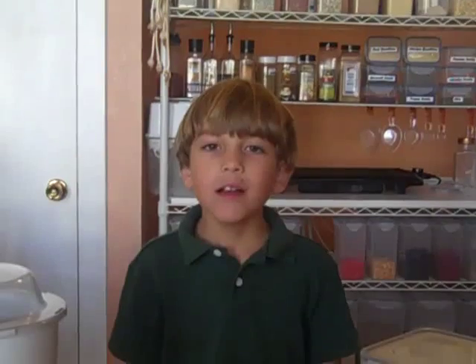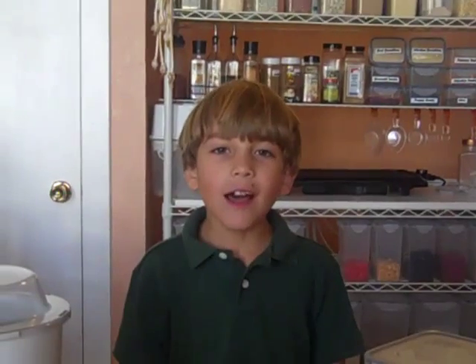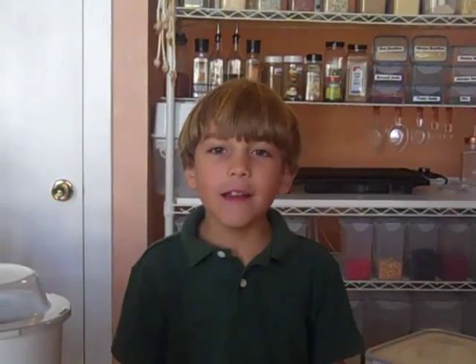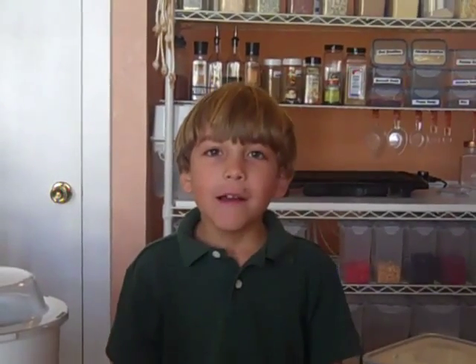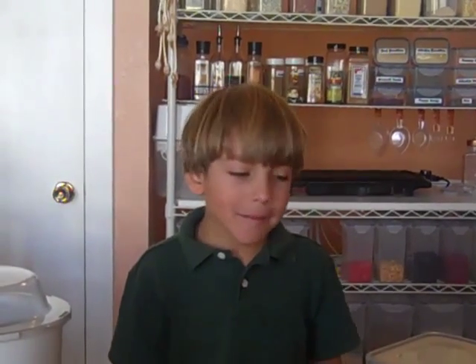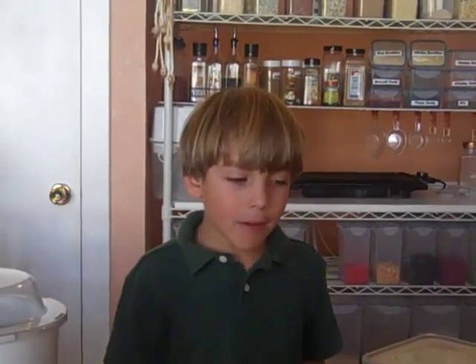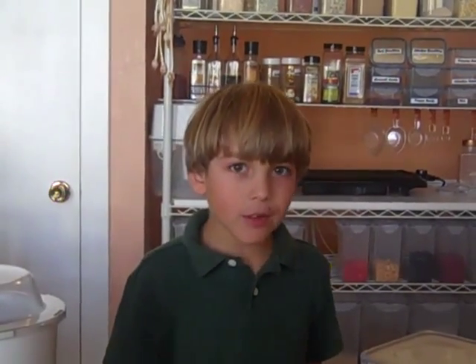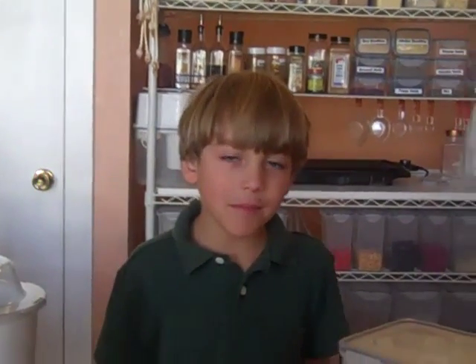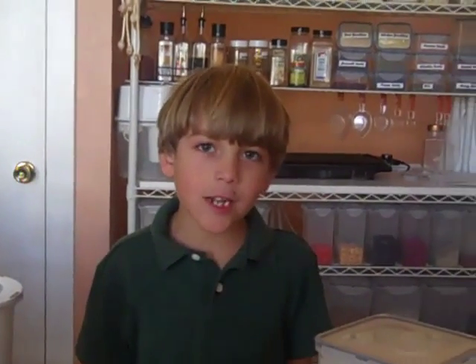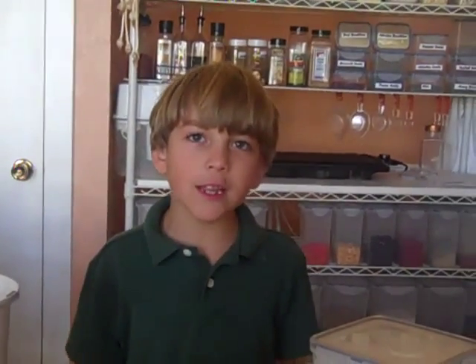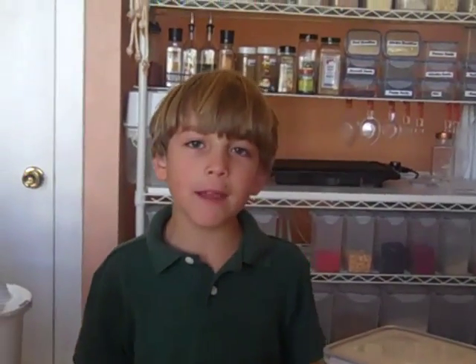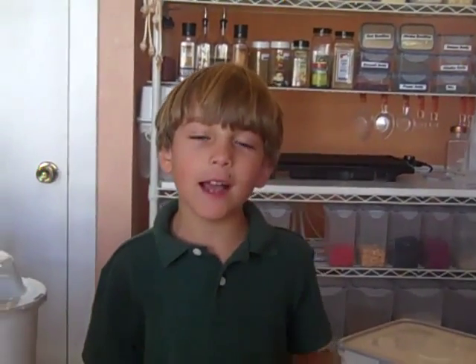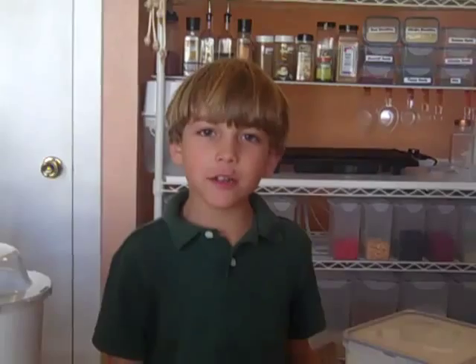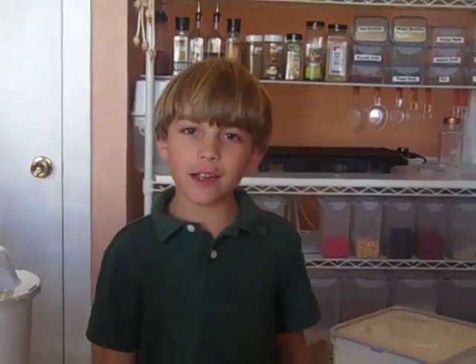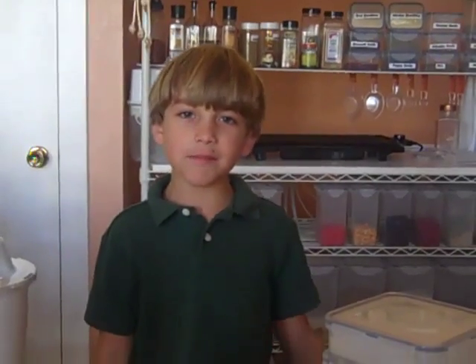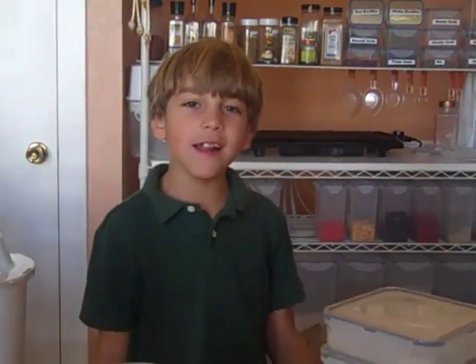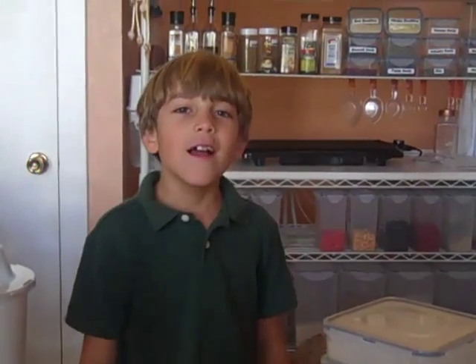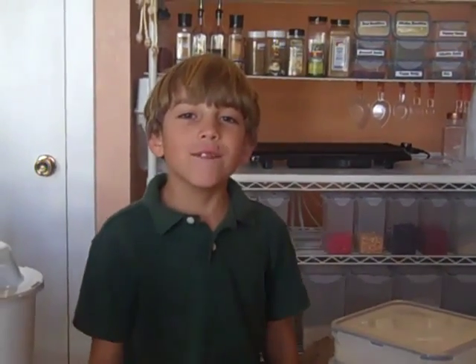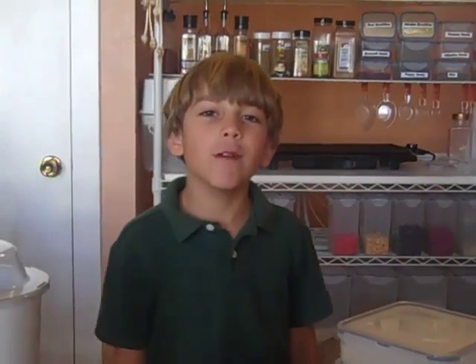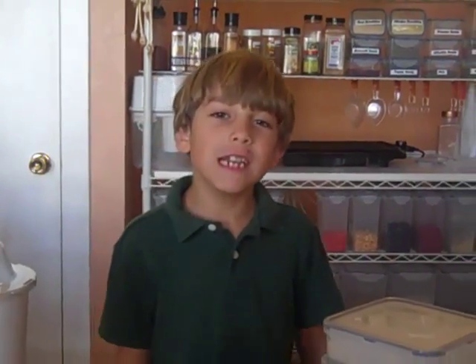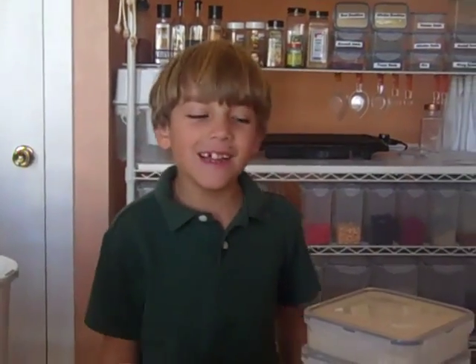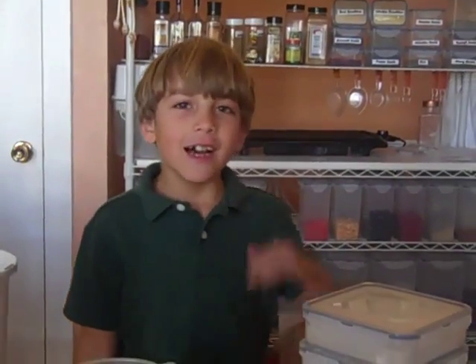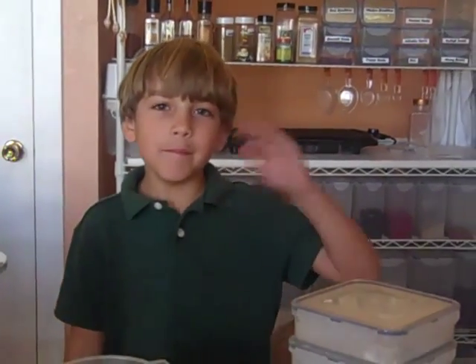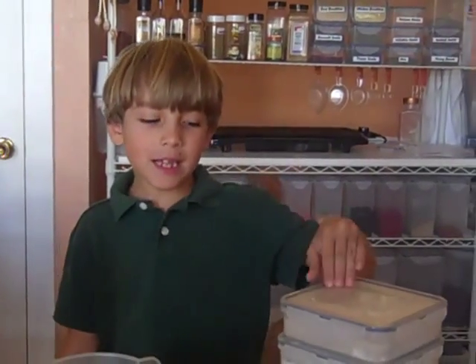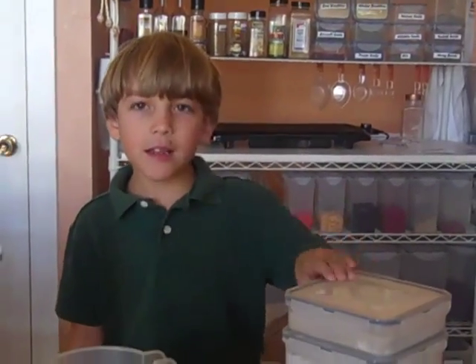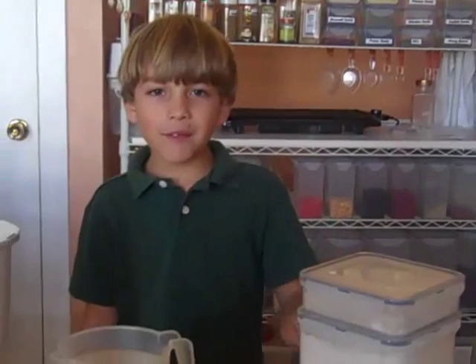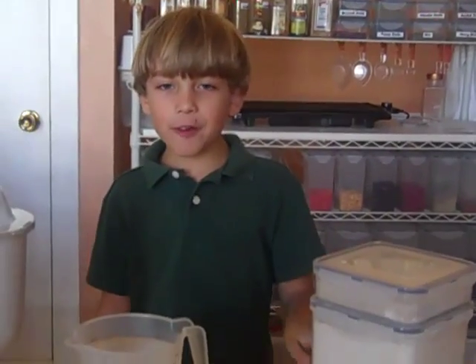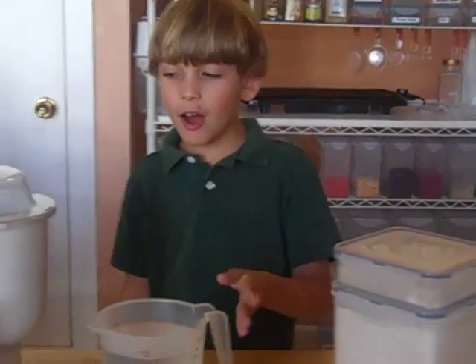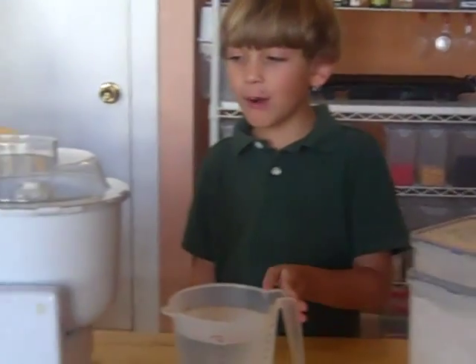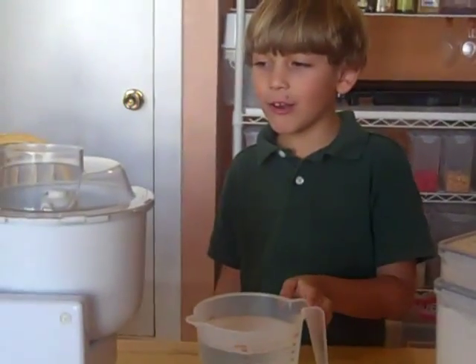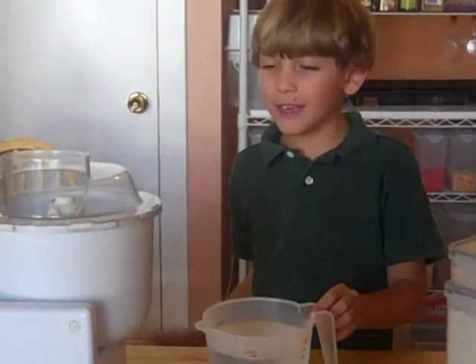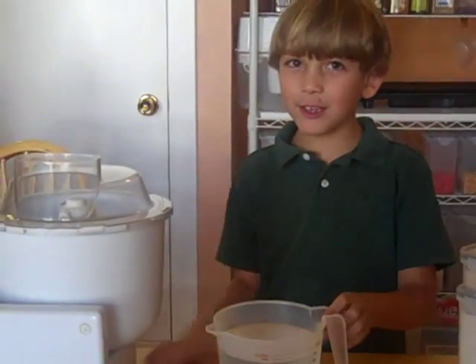Hi, I'm Gabriel Foster from 3dkids.me and I'm going to show you how to make bread. First of all, you need to mix flour, hot water, and a mixer.